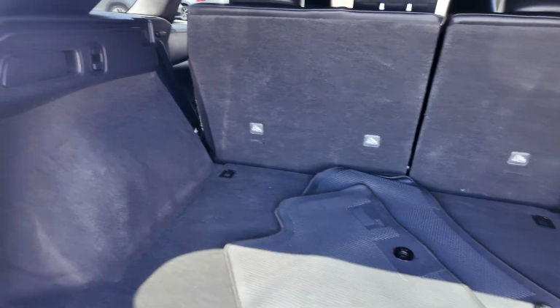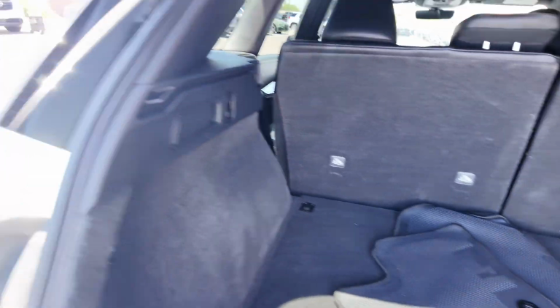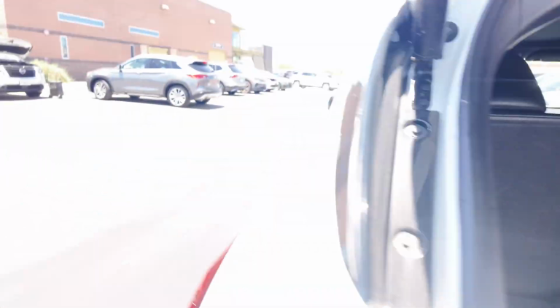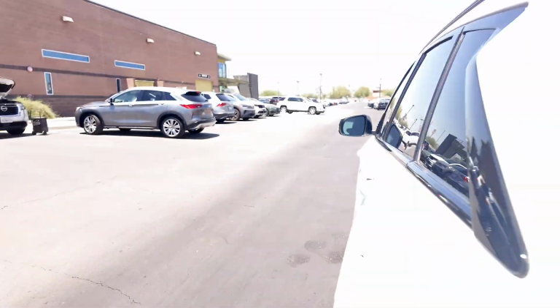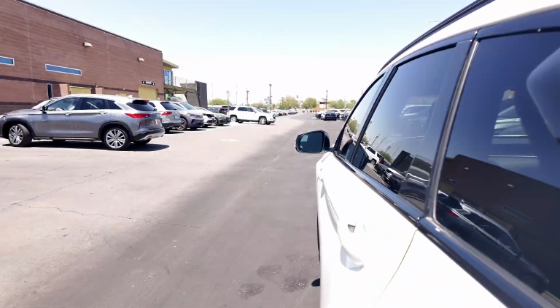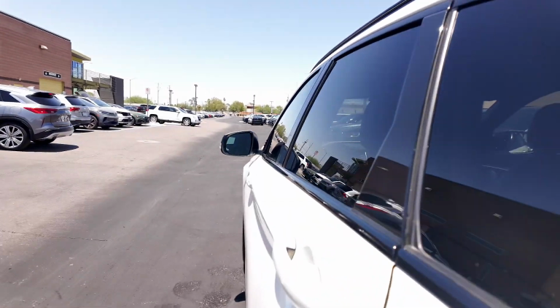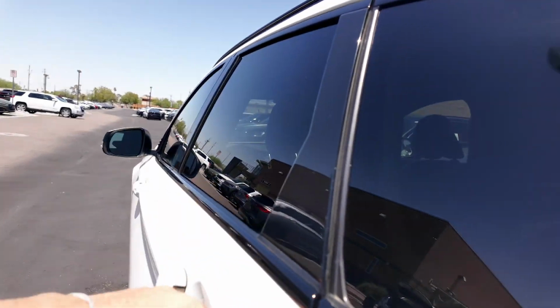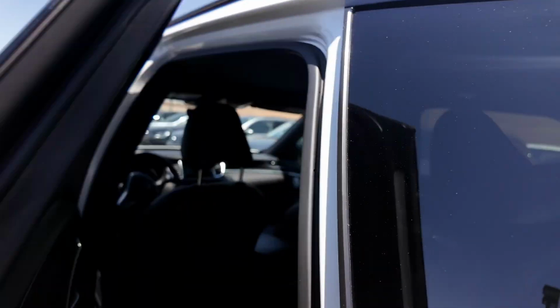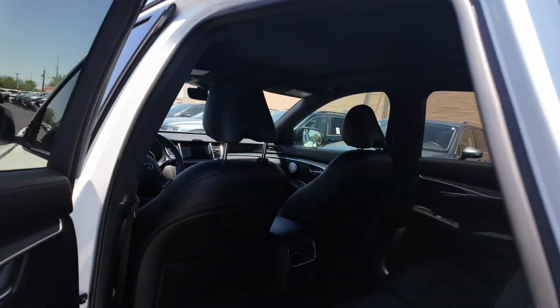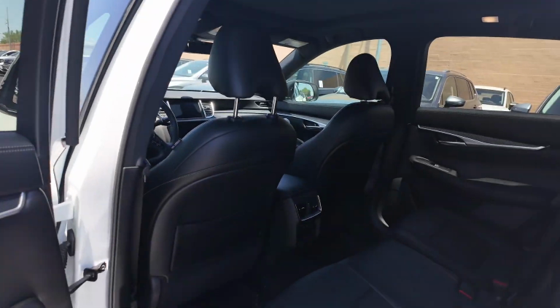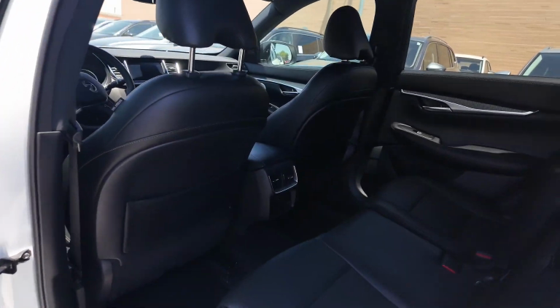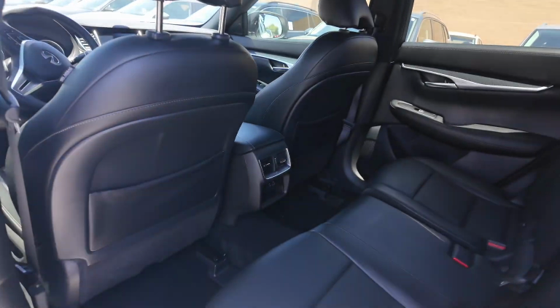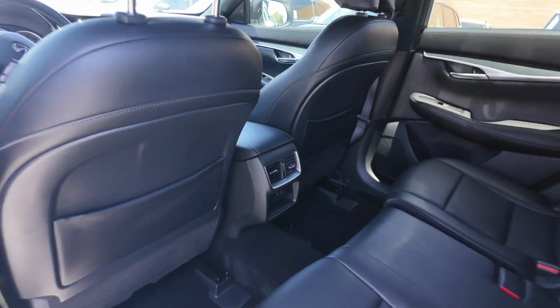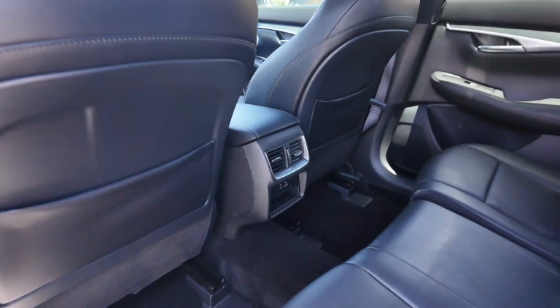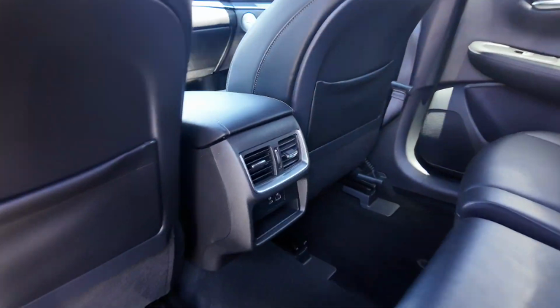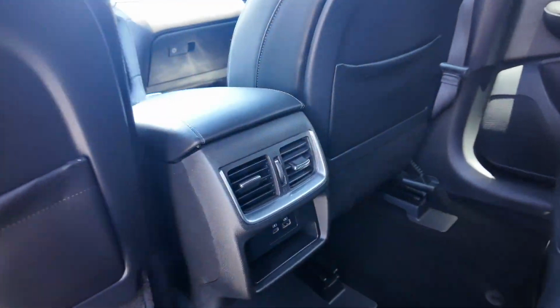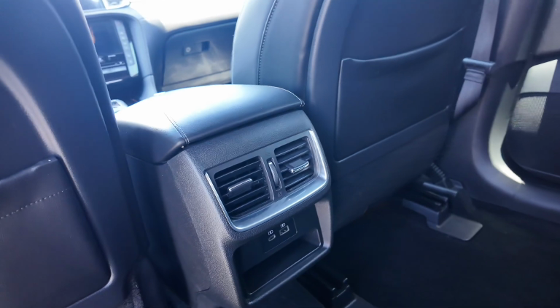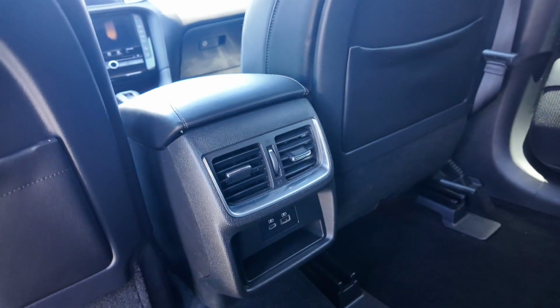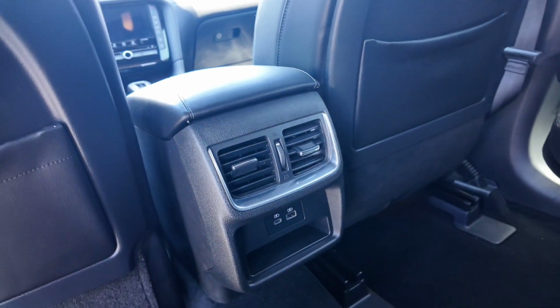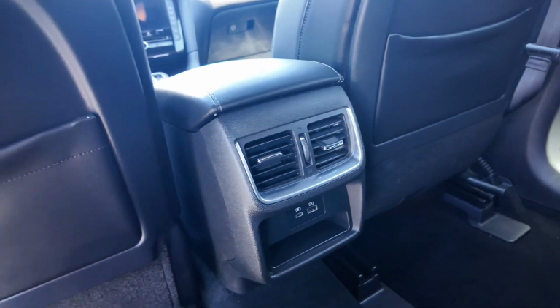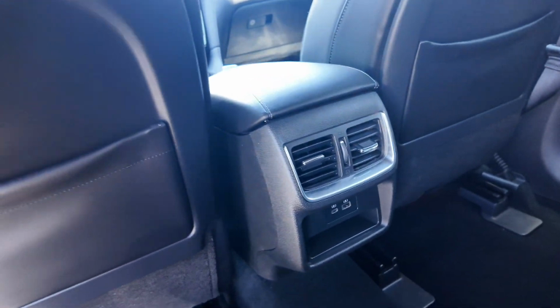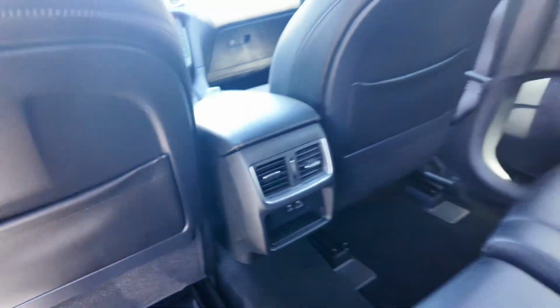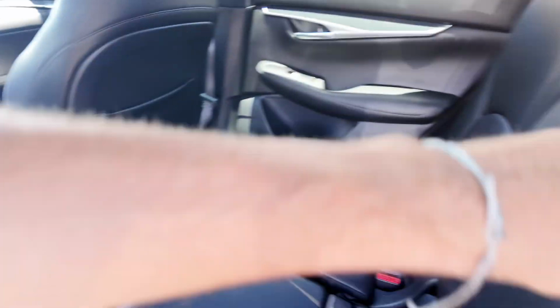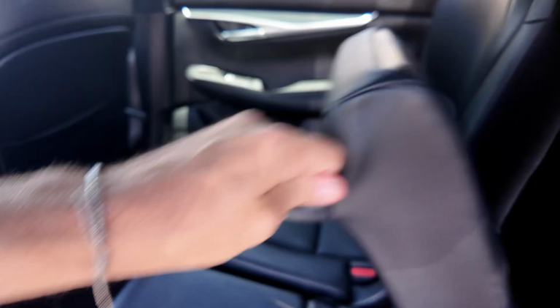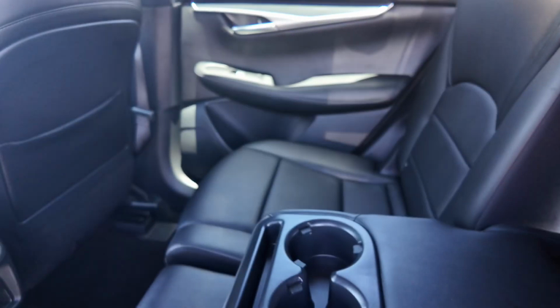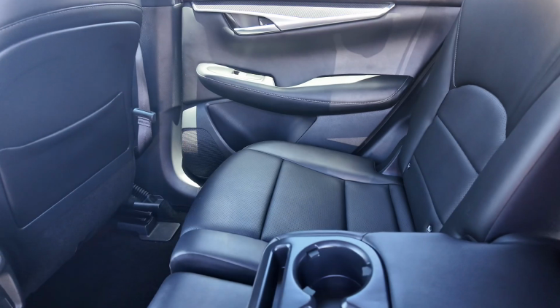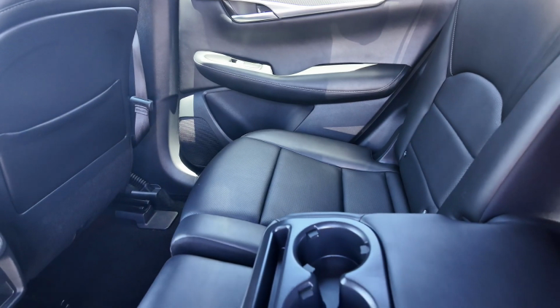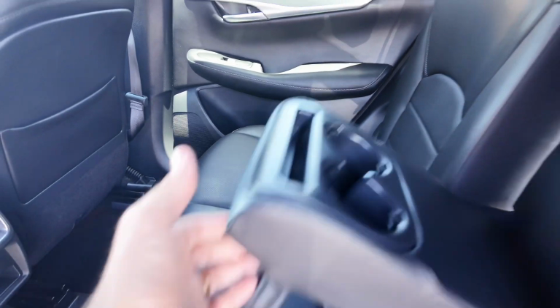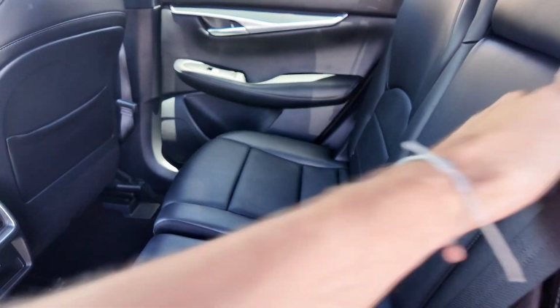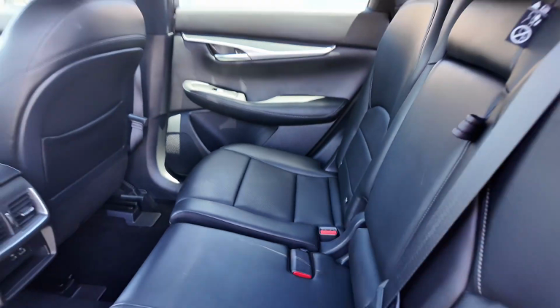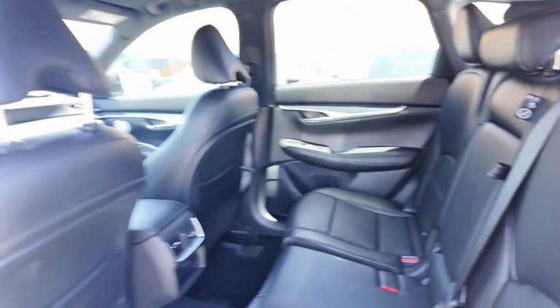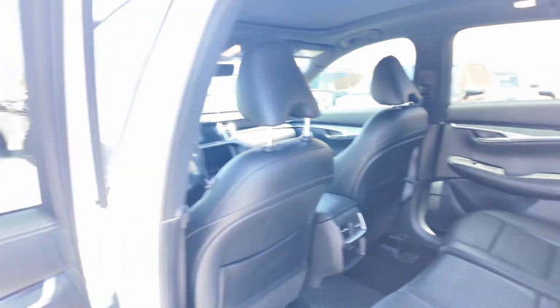You get floor mats going inside, leather seating, rear air conditioning, two USB ports — USB-C and USB — and your cup holders.